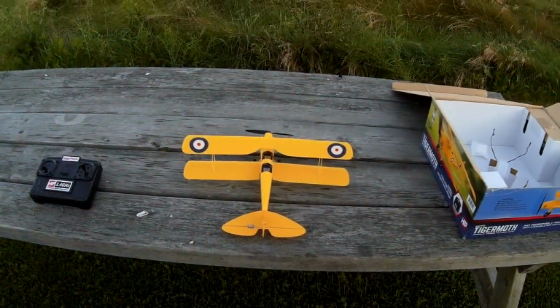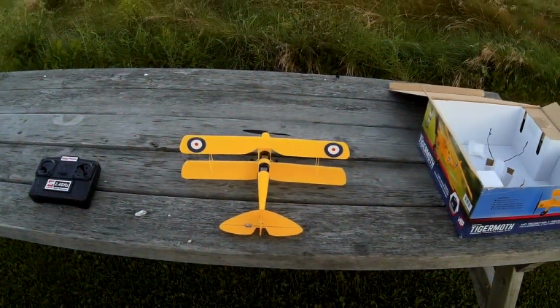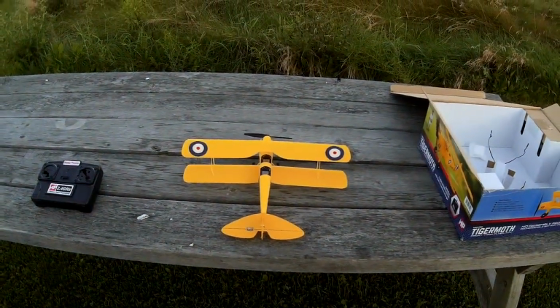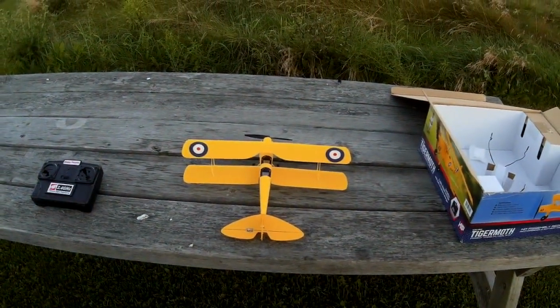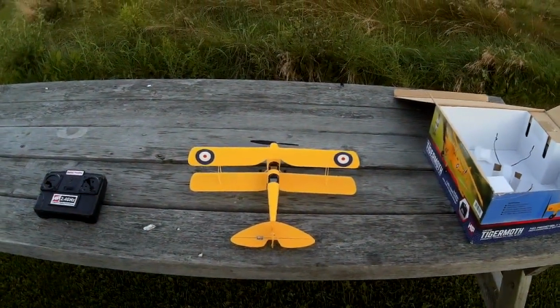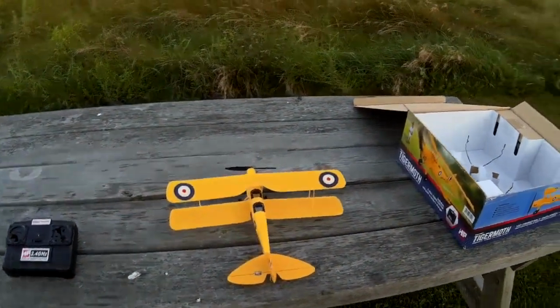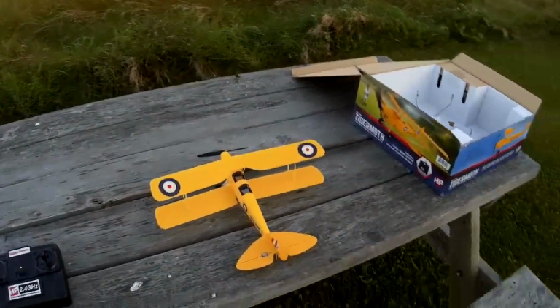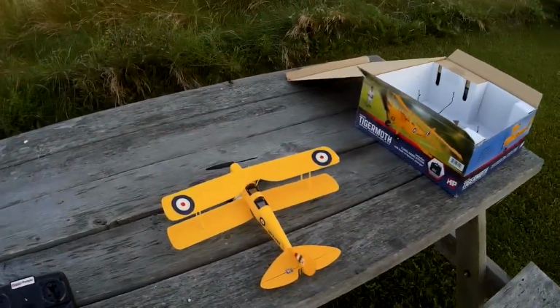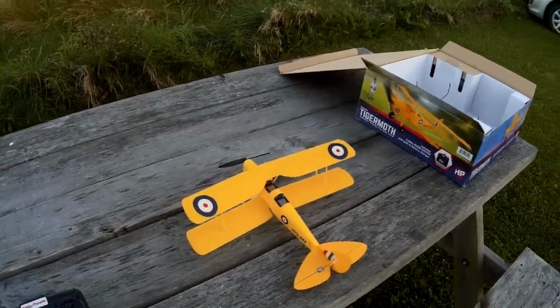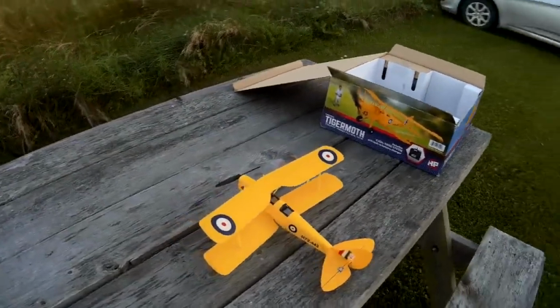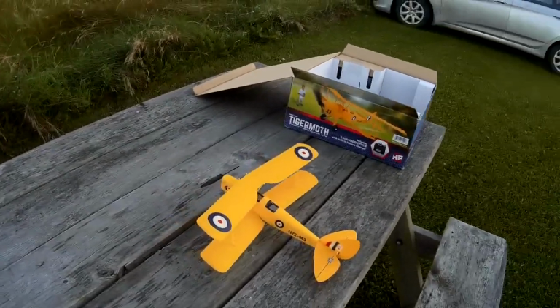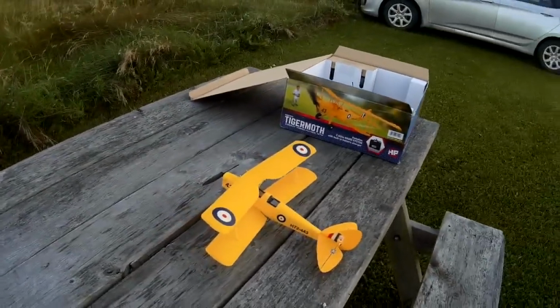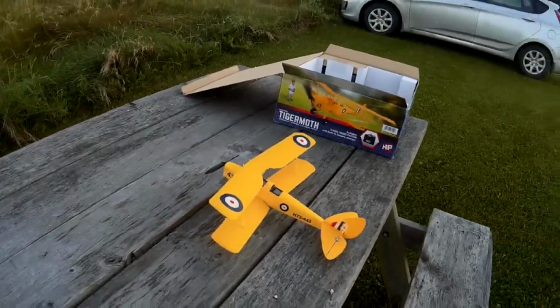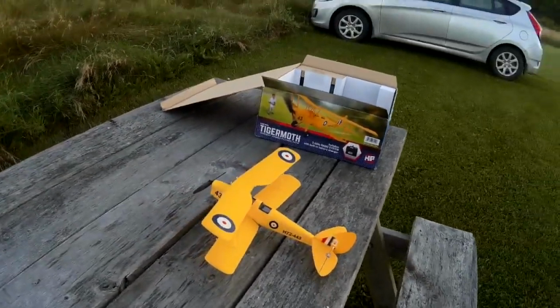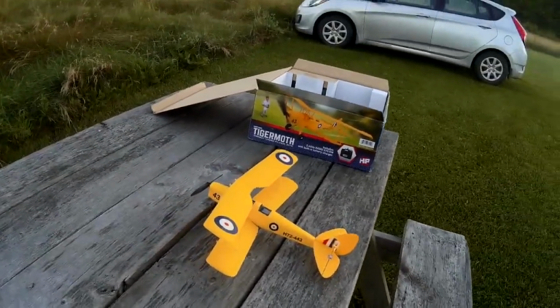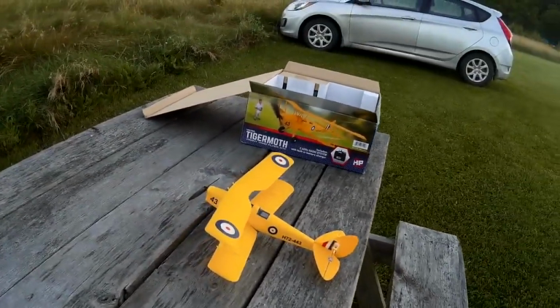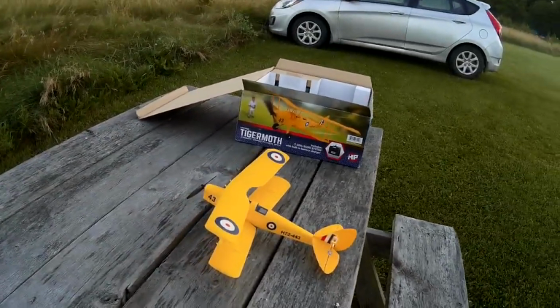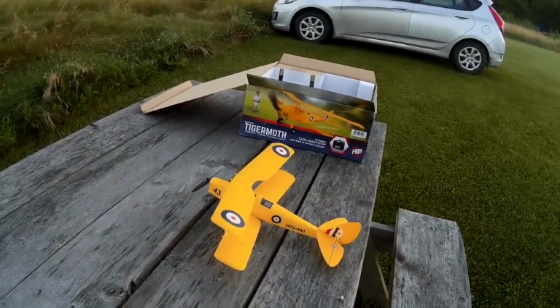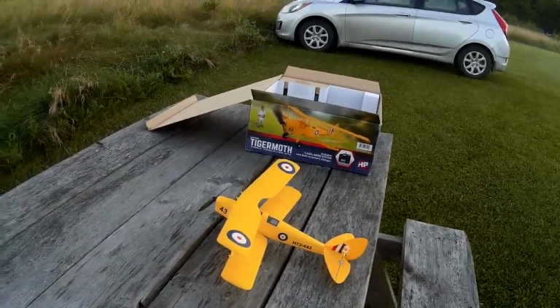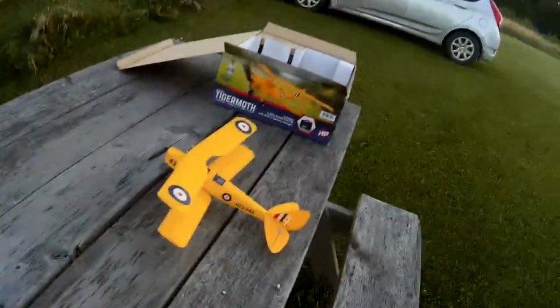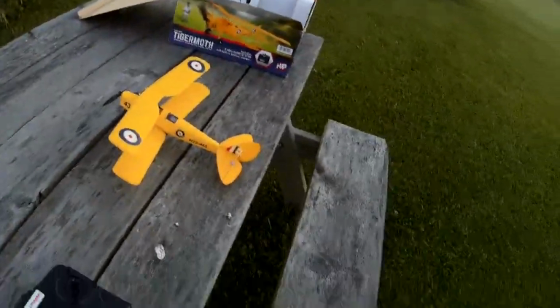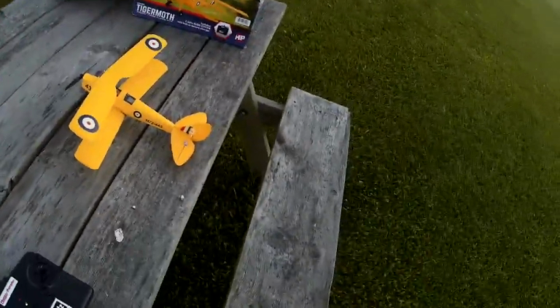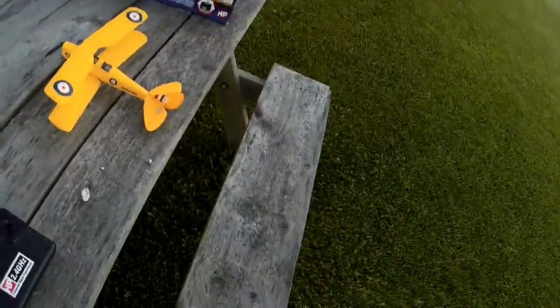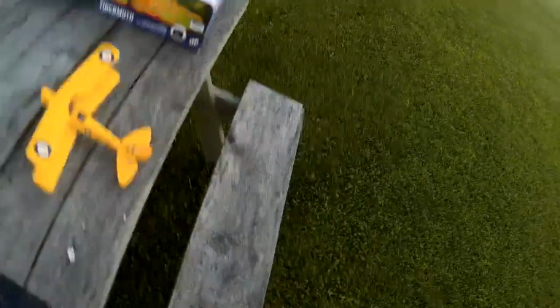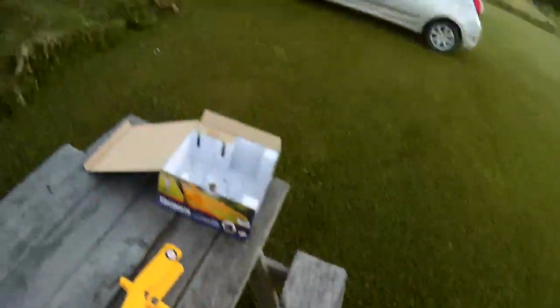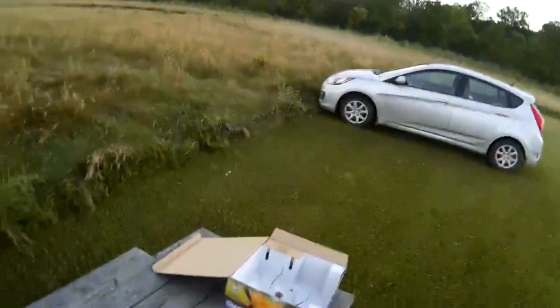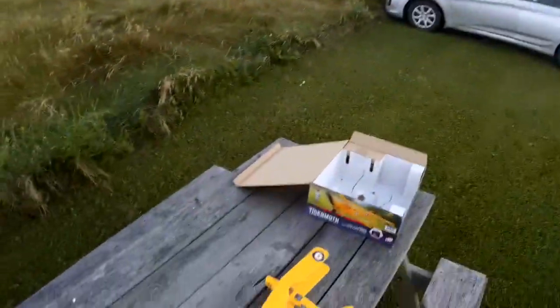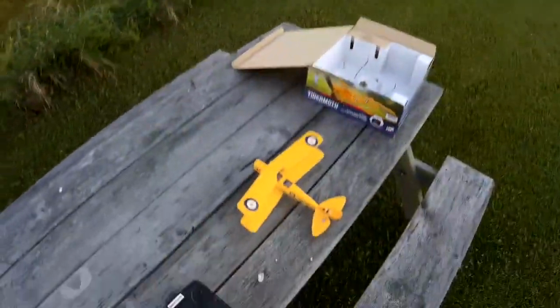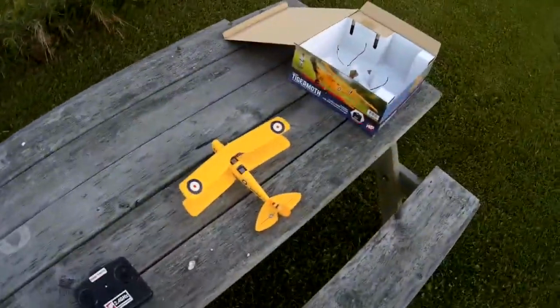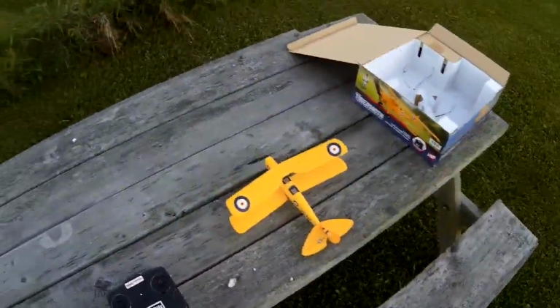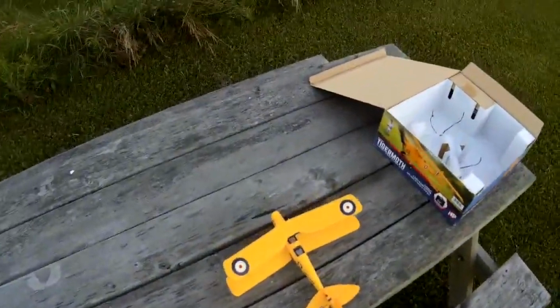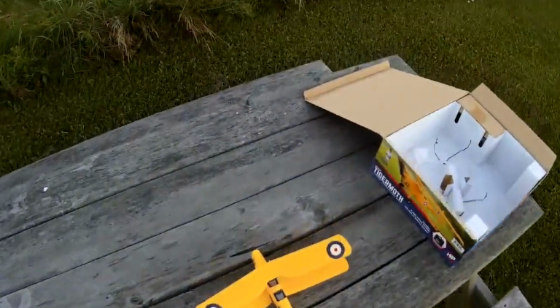This is the littlest Tiger Moth — the tiny little Hobby People Tiger Moth.